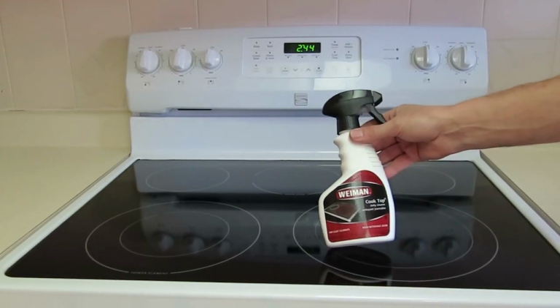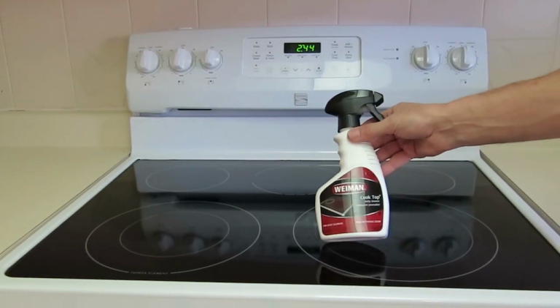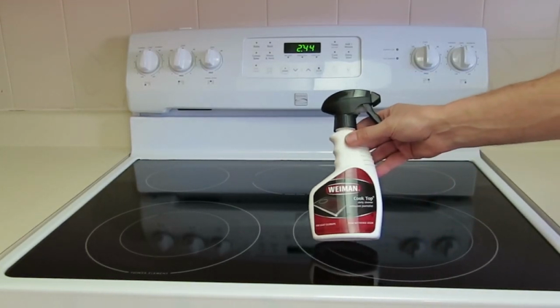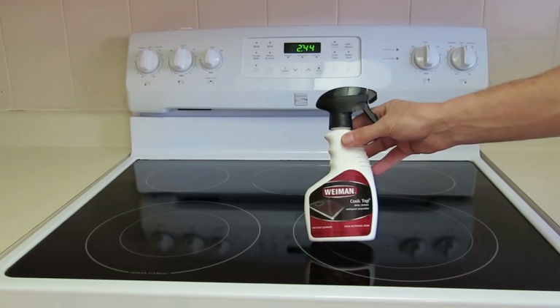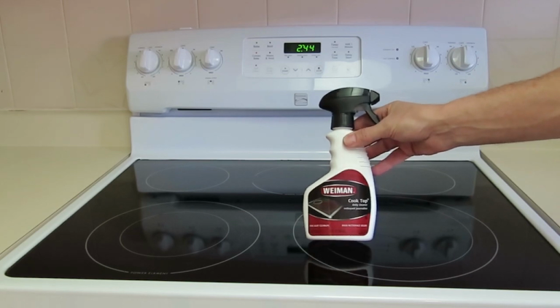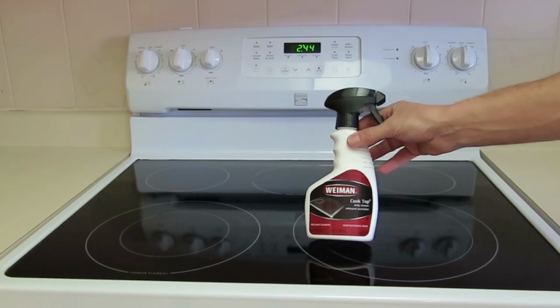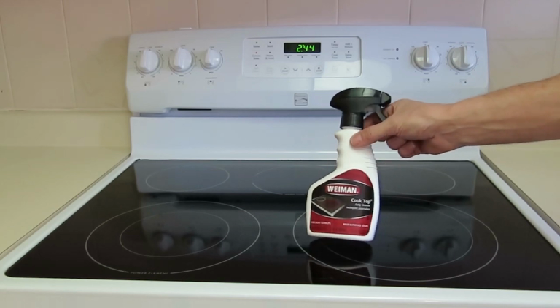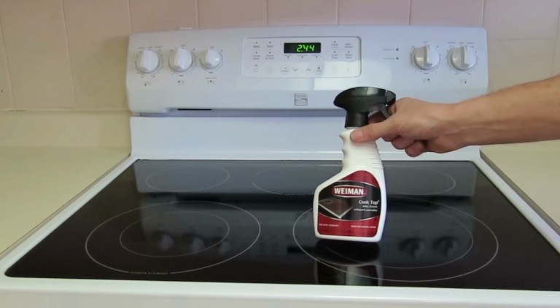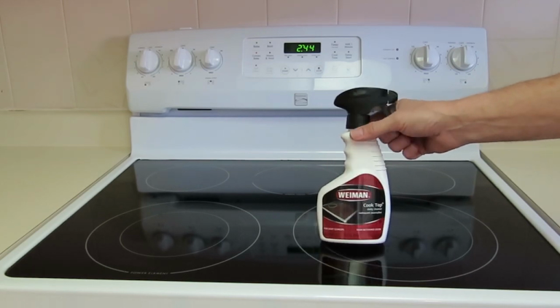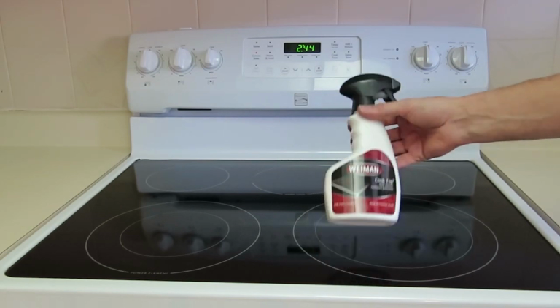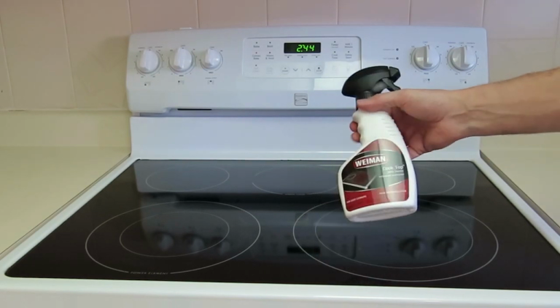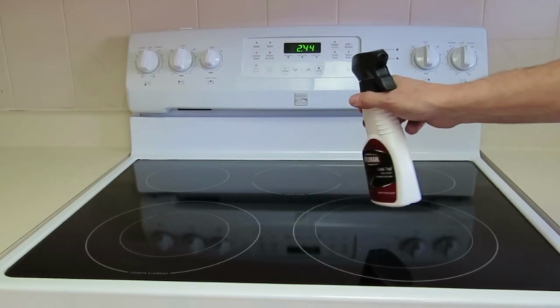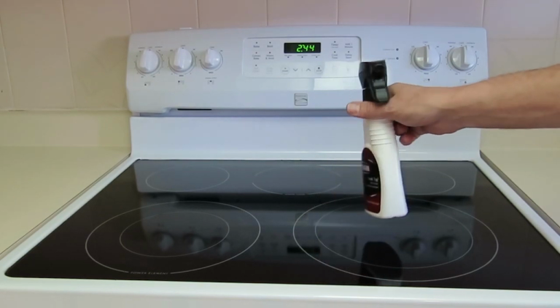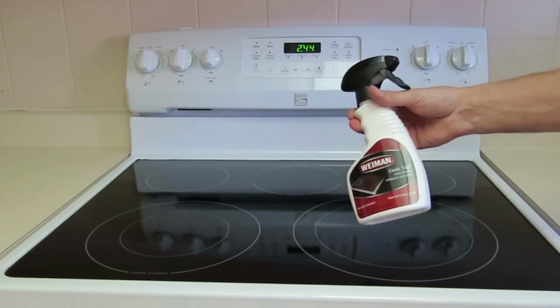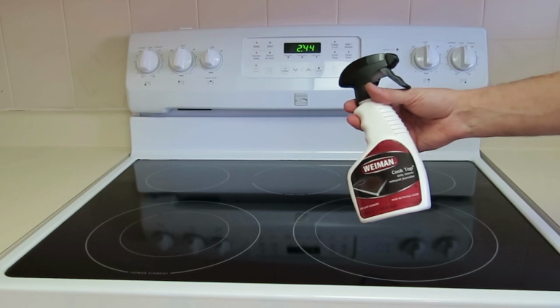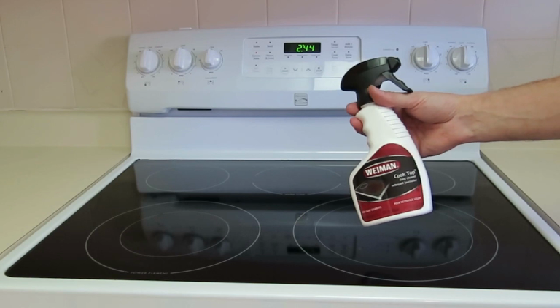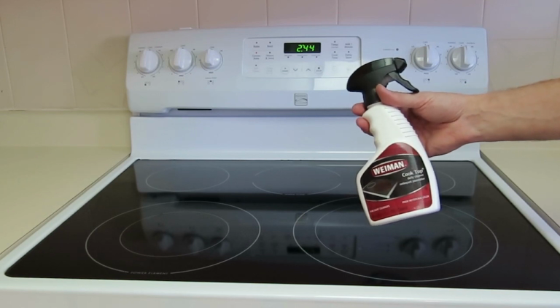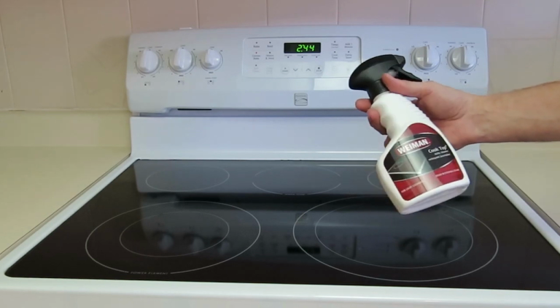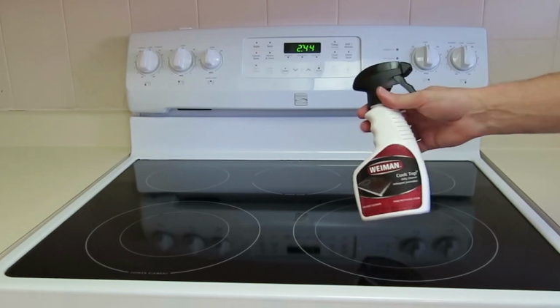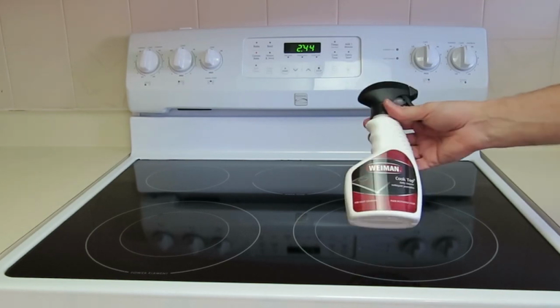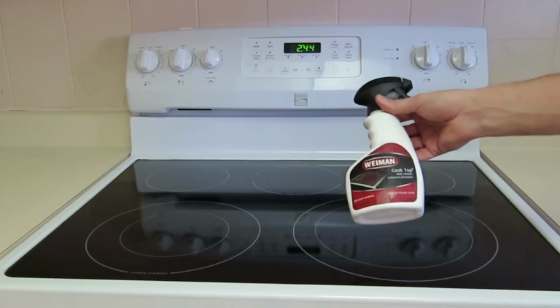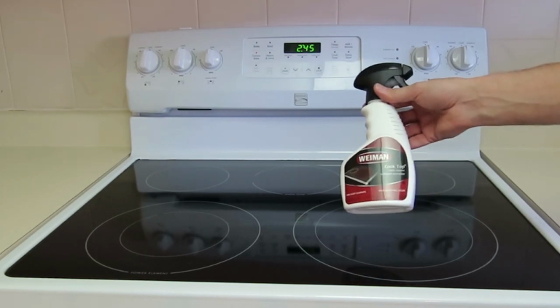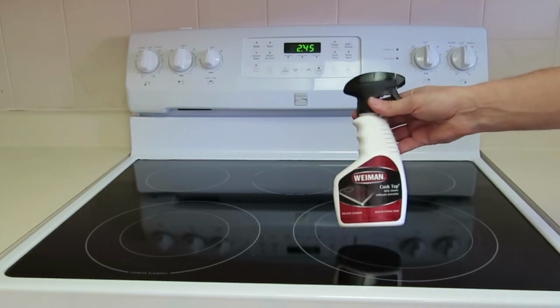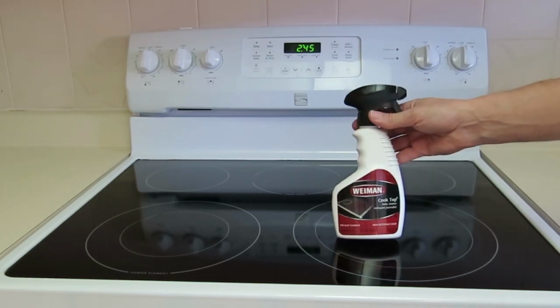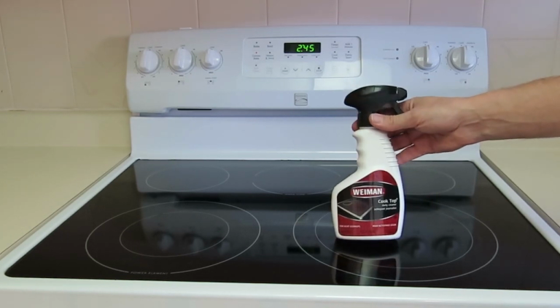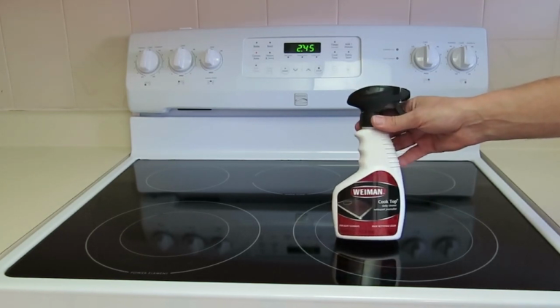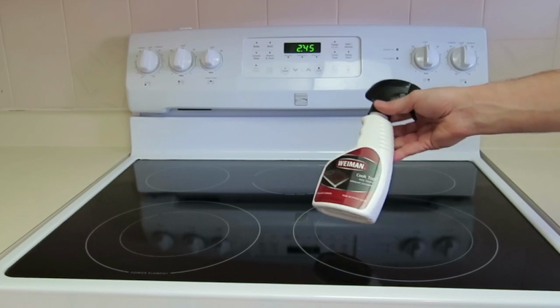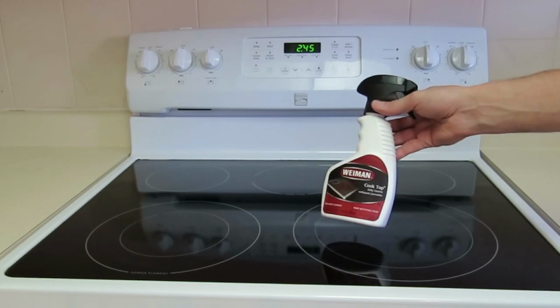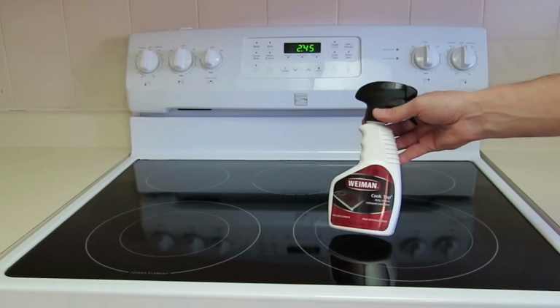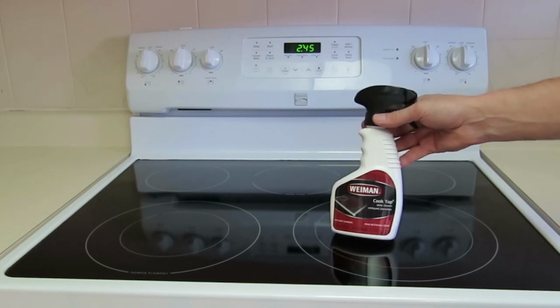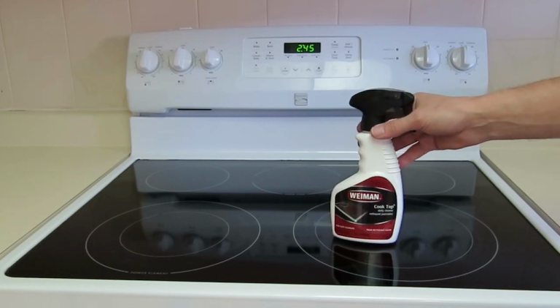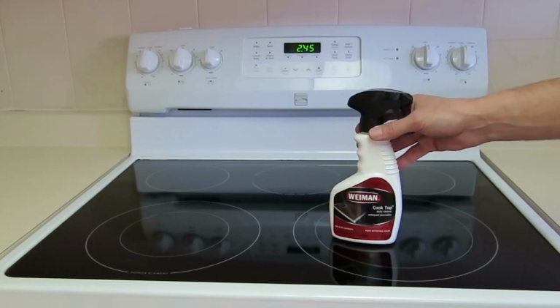Here's a cleaning product meant for cleaning these things. They wouldn't sell products like this if everybody didn't have this problem, and even though it's supposedly a special cleaner, I can't get the top any cleaner than what you see here.